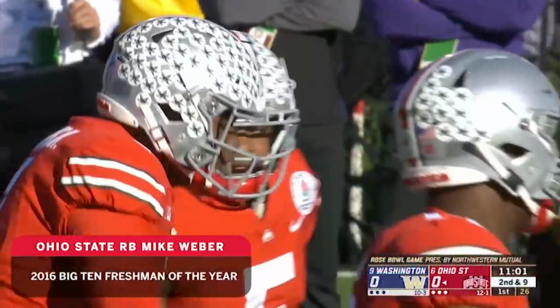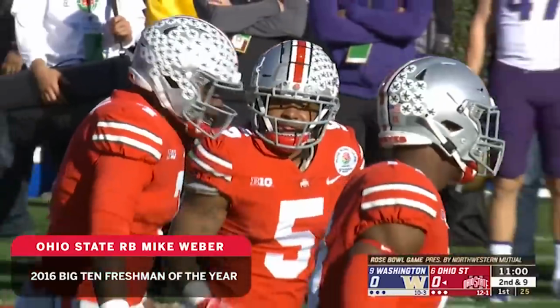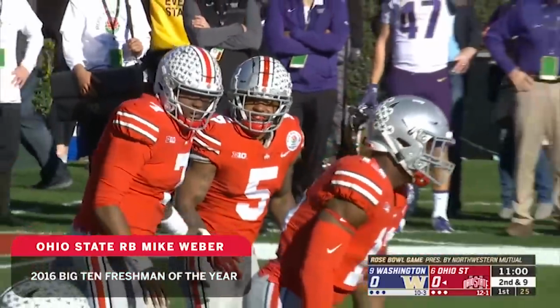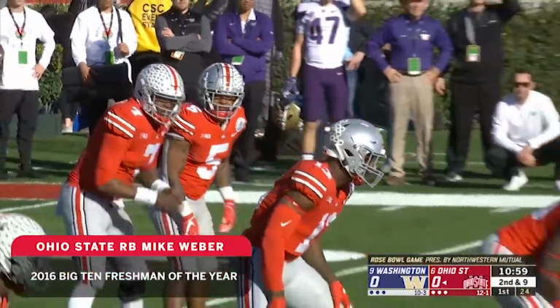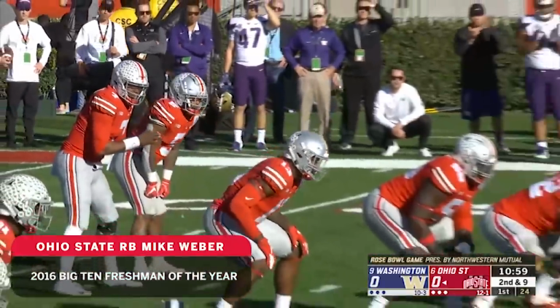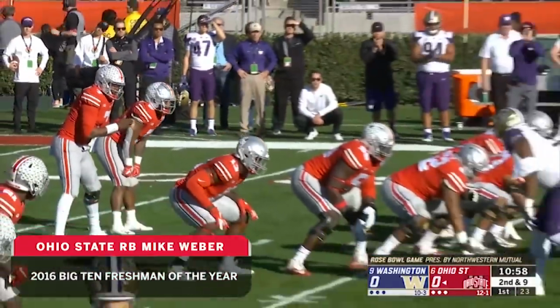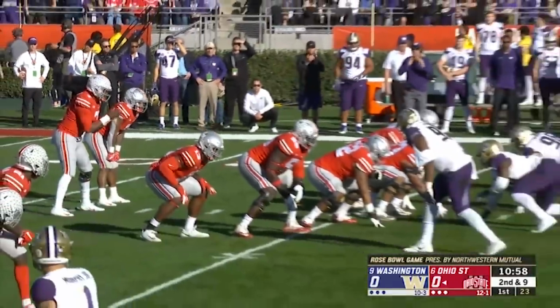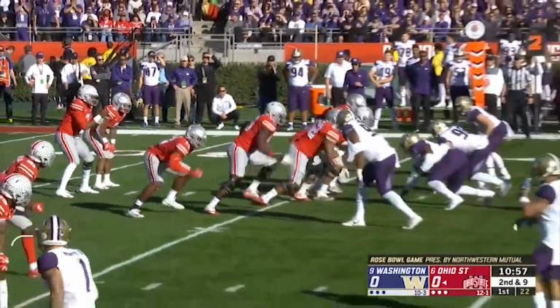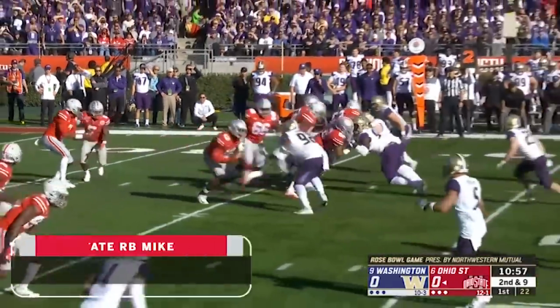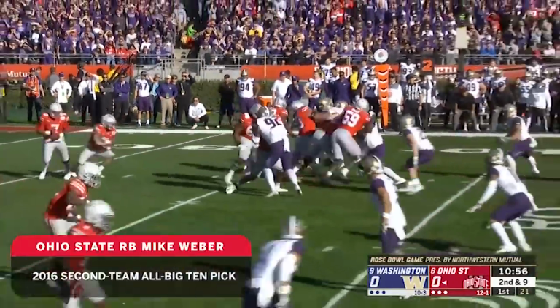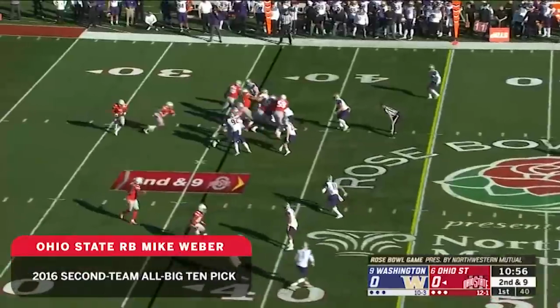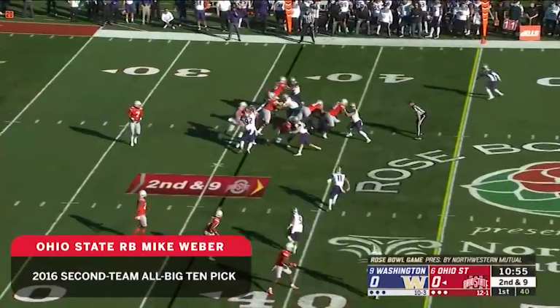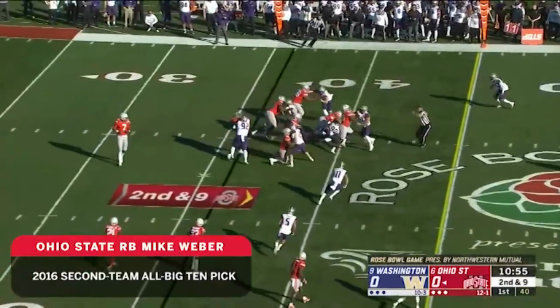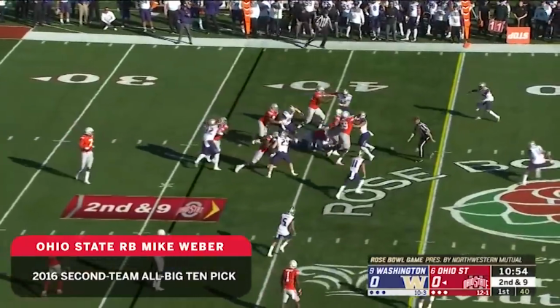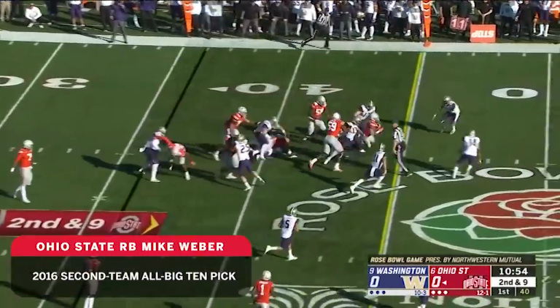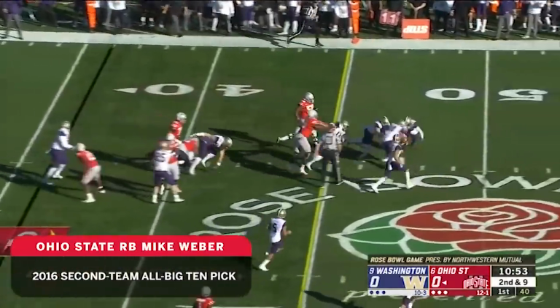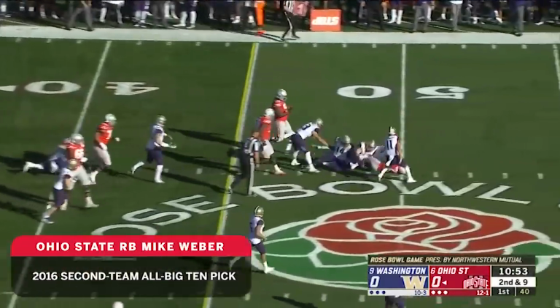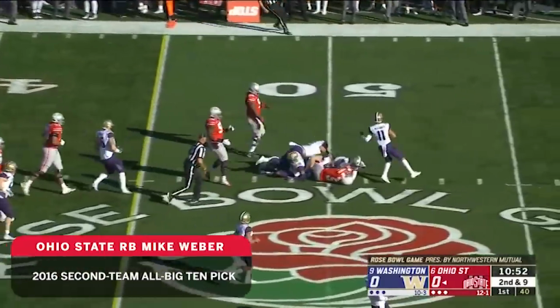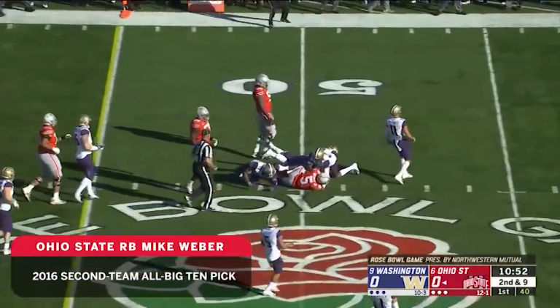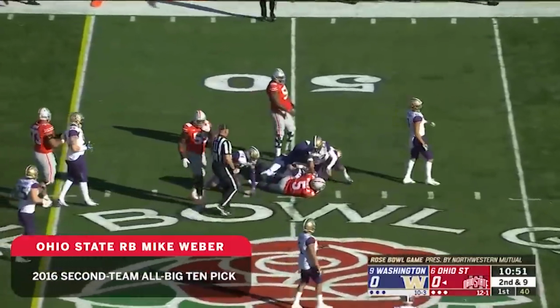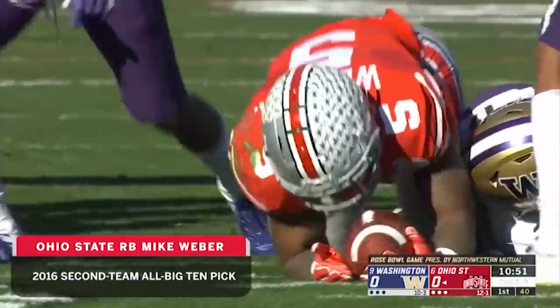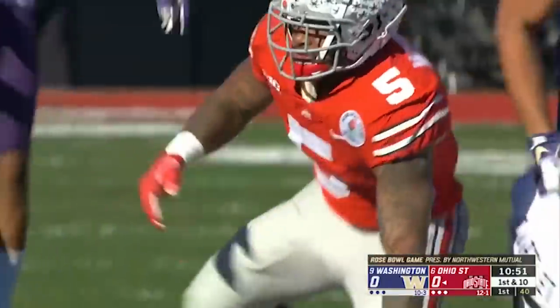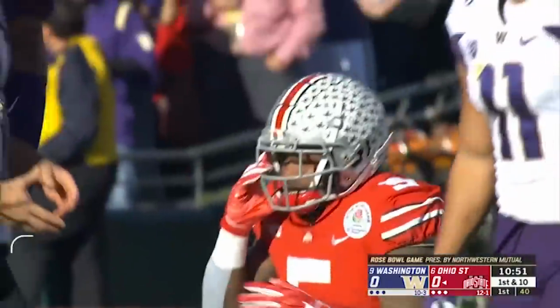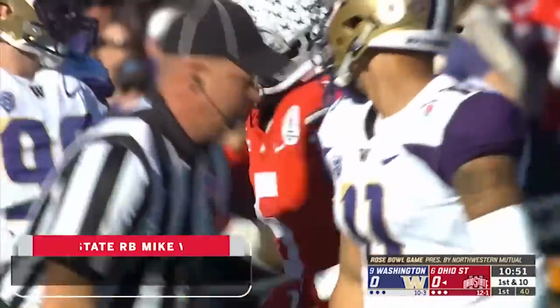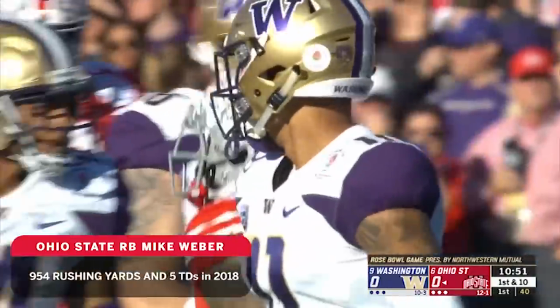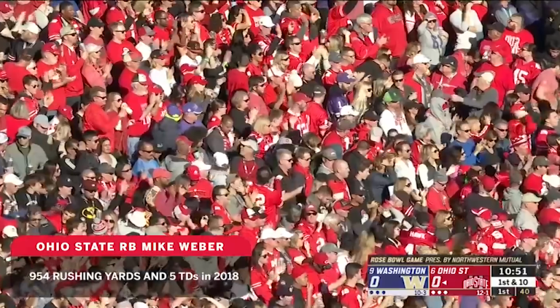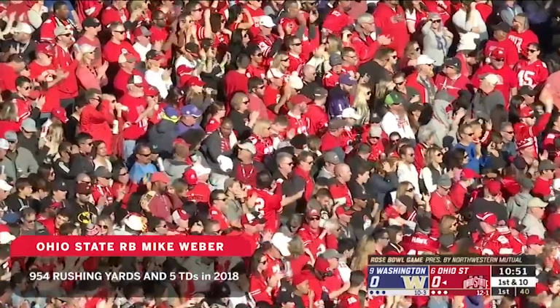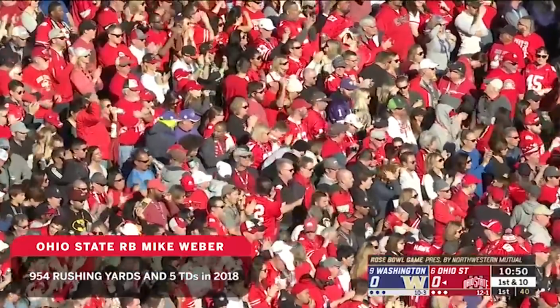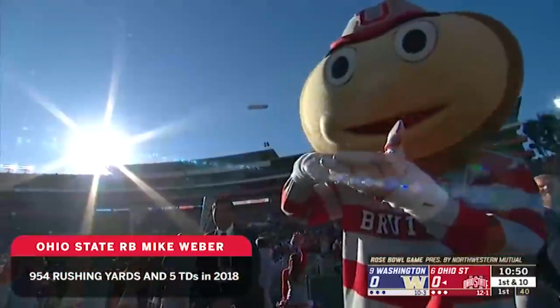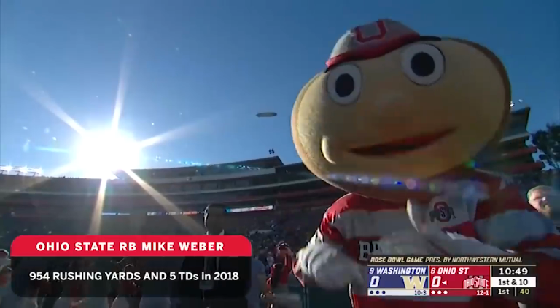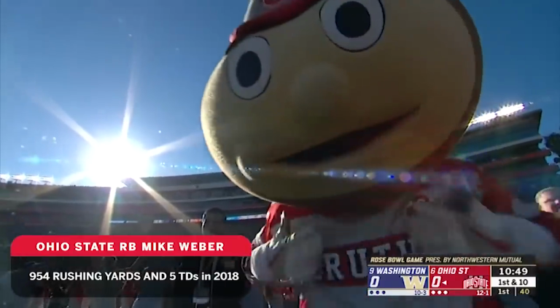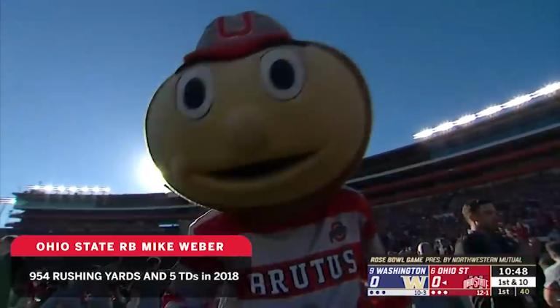Urban Meyer — Bowling Green, Utah, Florida — a lot of times he has a quarterback that can run. This year it's been different with Webber. They were only one-dimensional in one game this year, and that was the big loss at Purdue when they were held to 3.2 yards per carry.